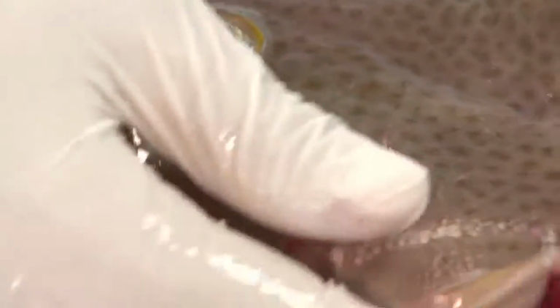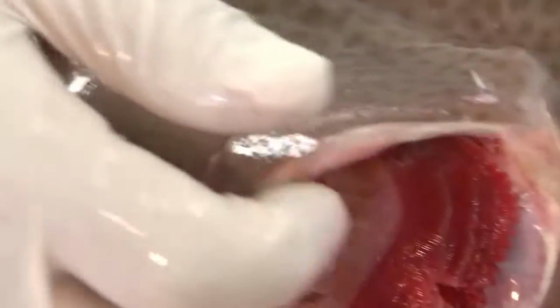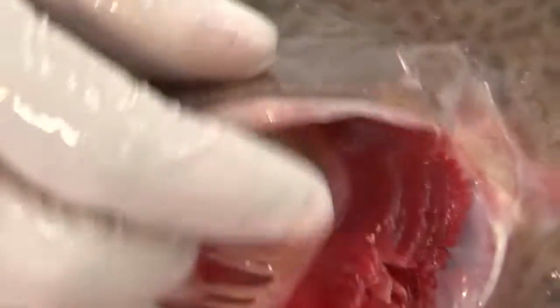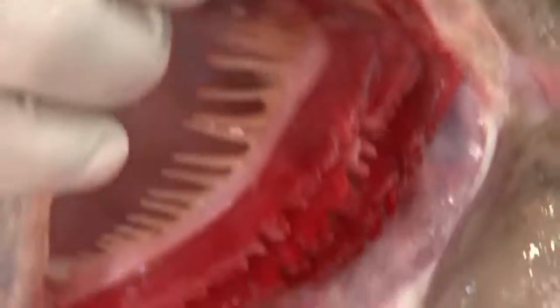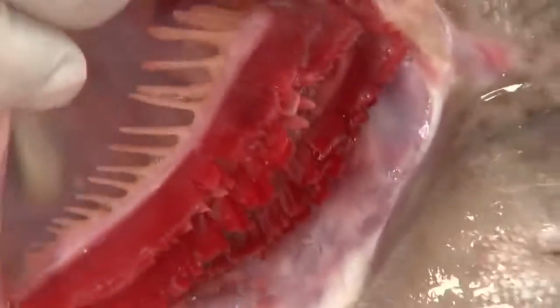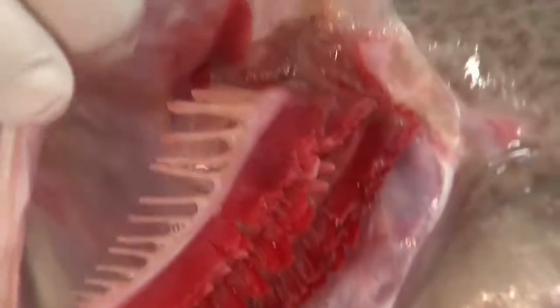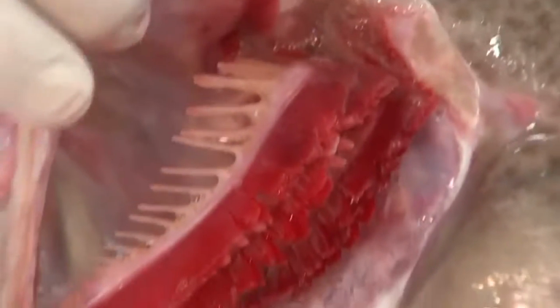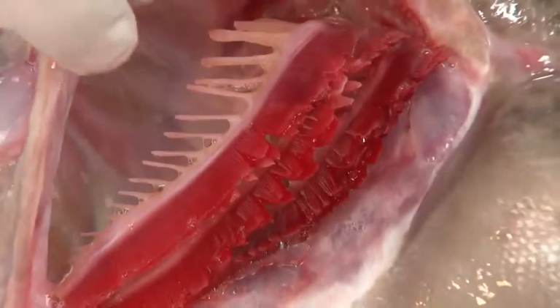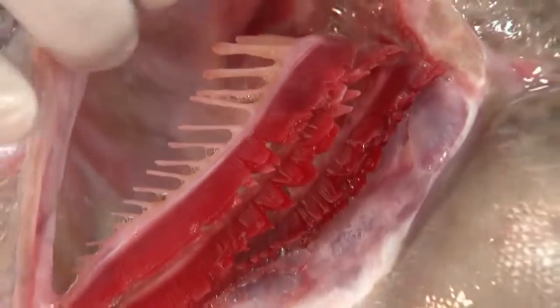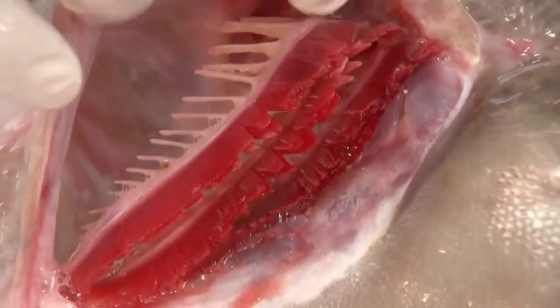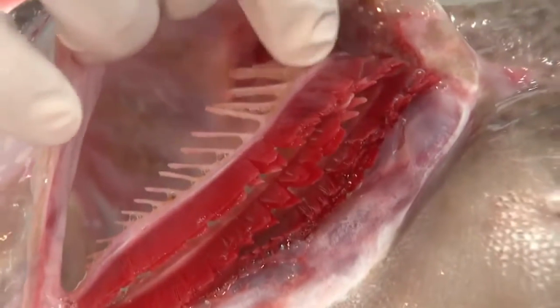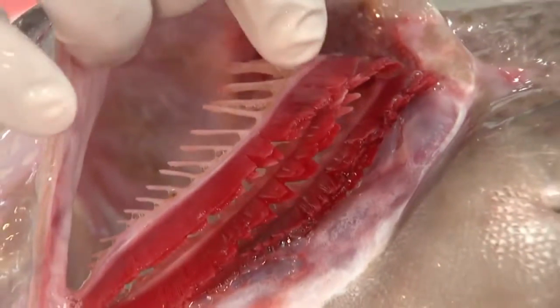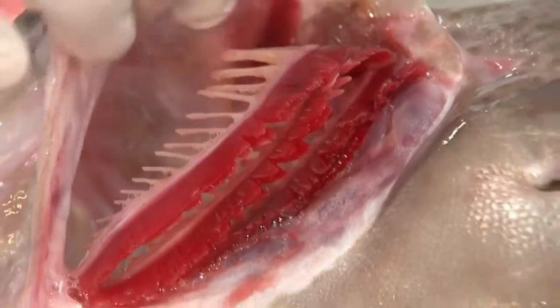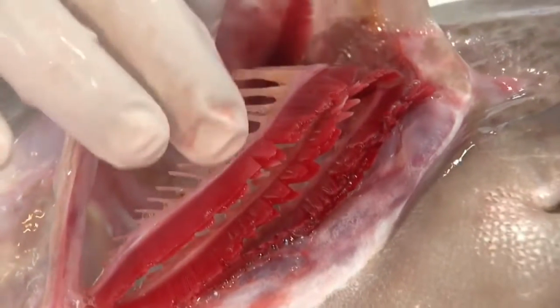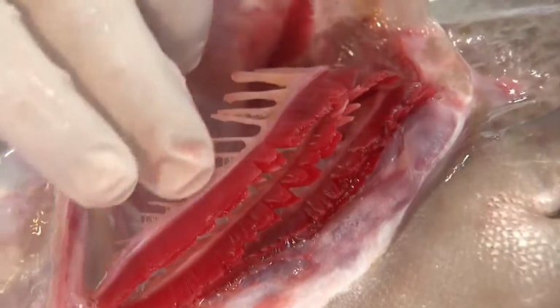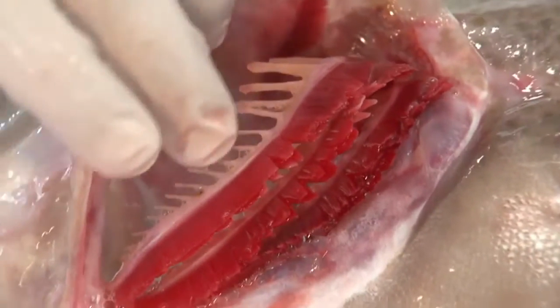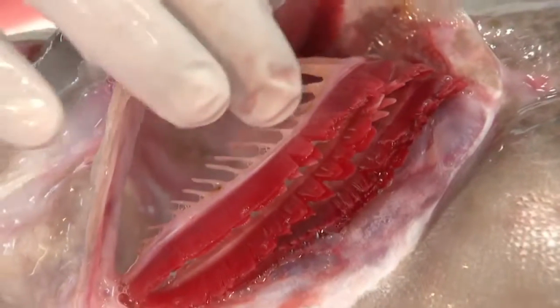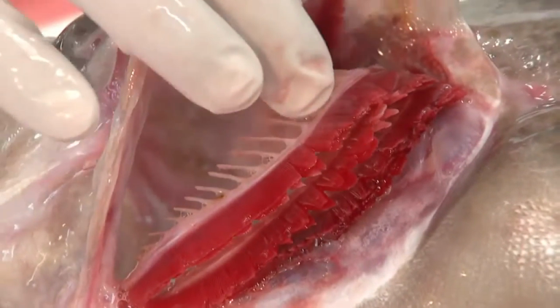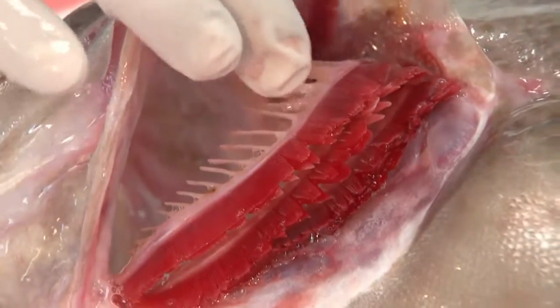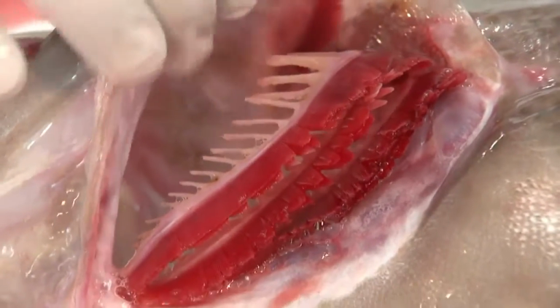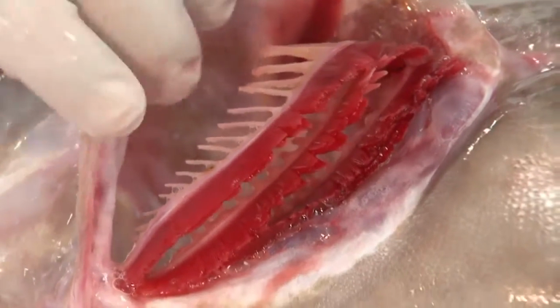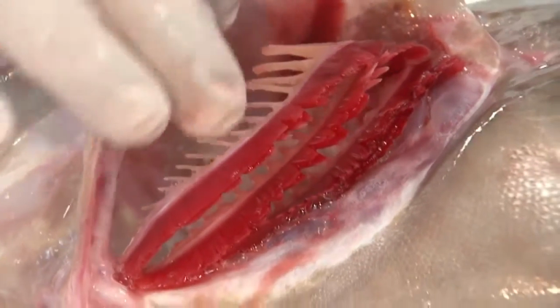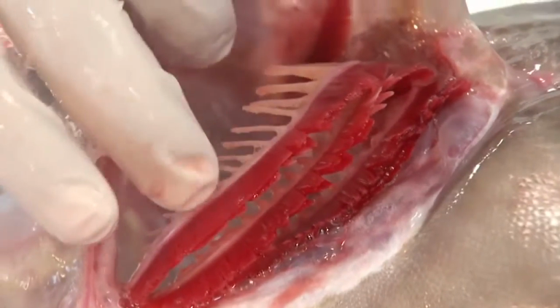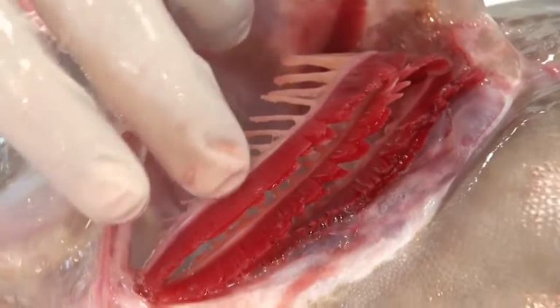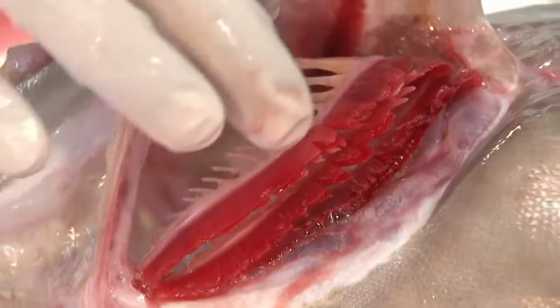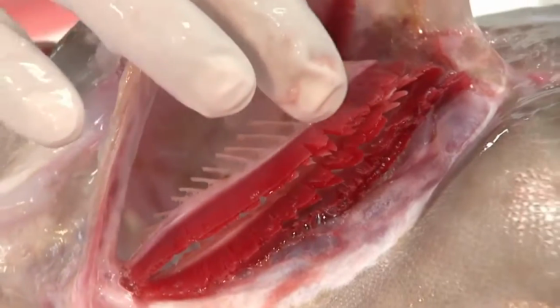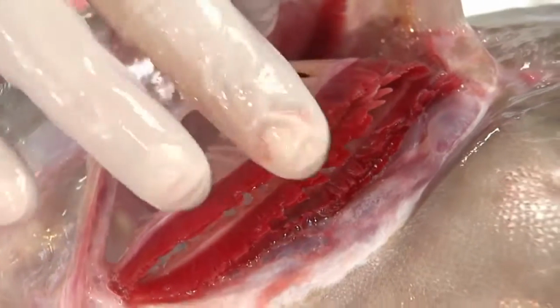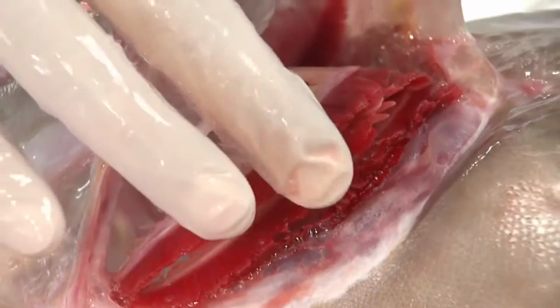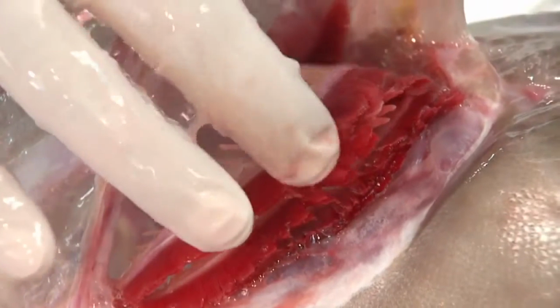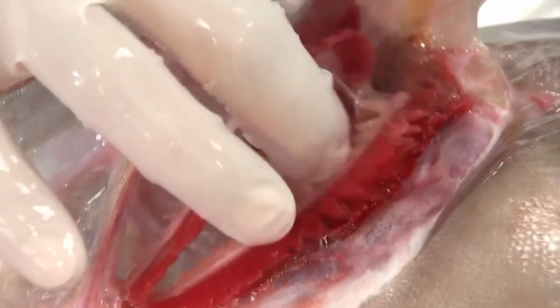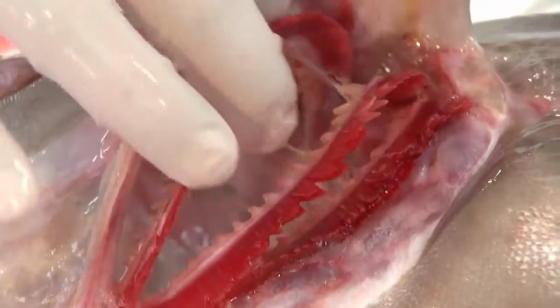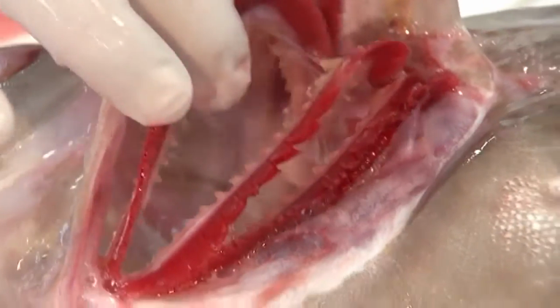Another way is you look up into the gills and make sure they've got a good red and pinky color, not a brown. If they're brown, that means the fish is old.